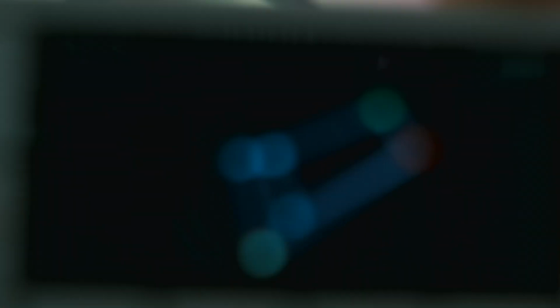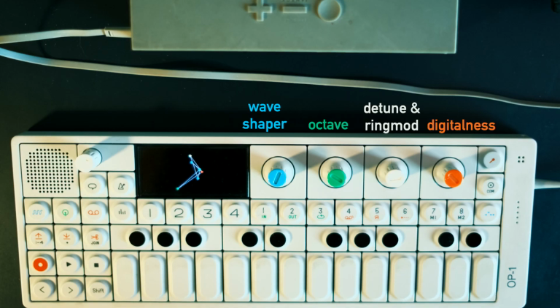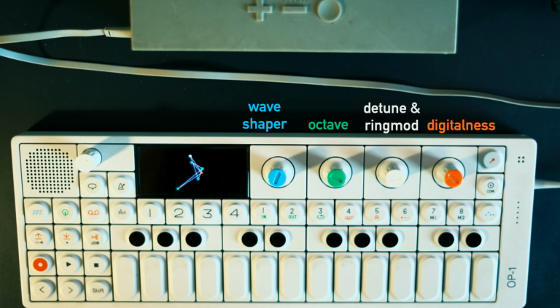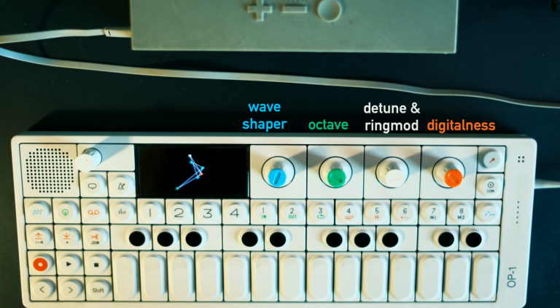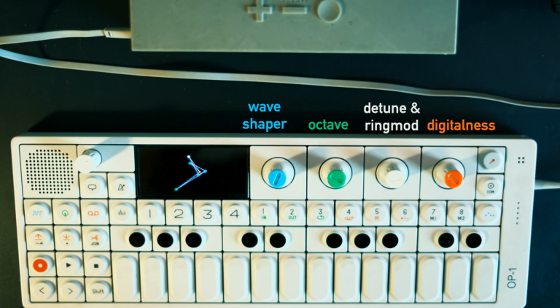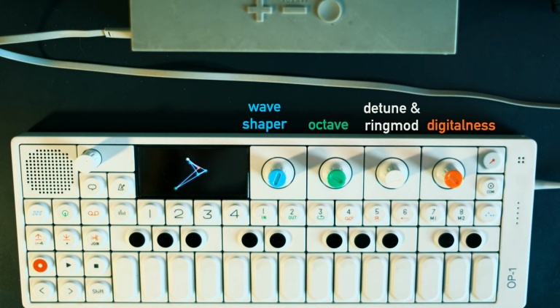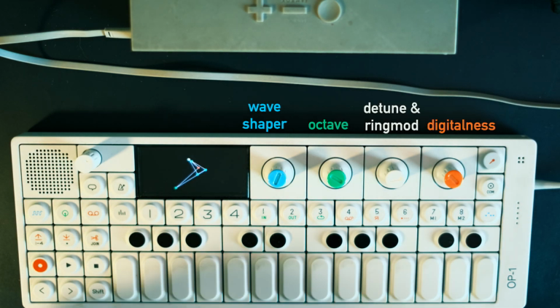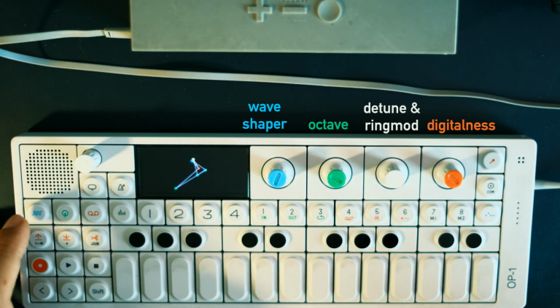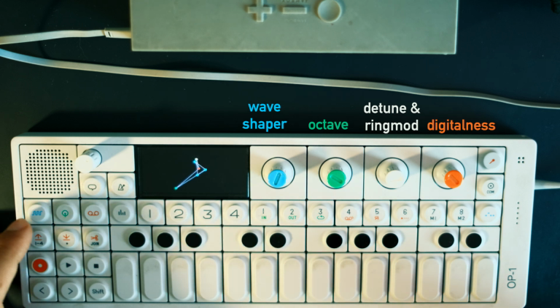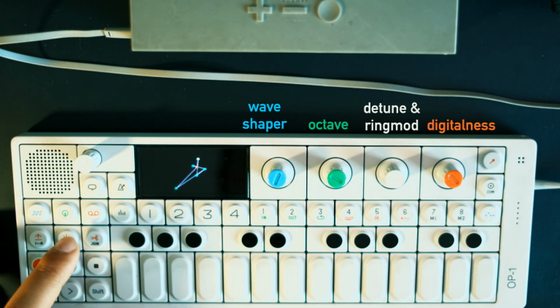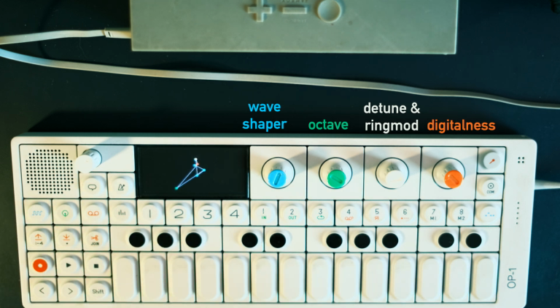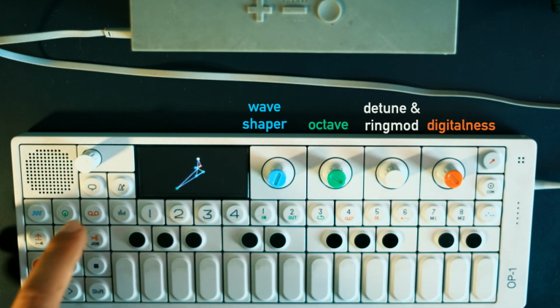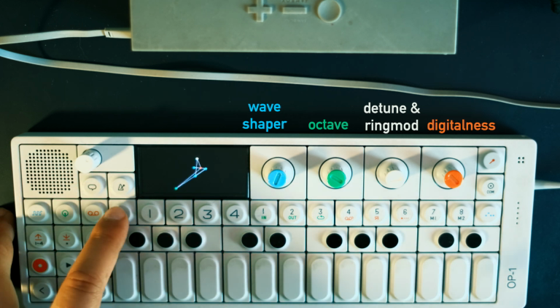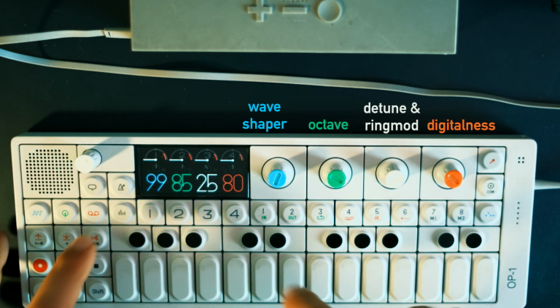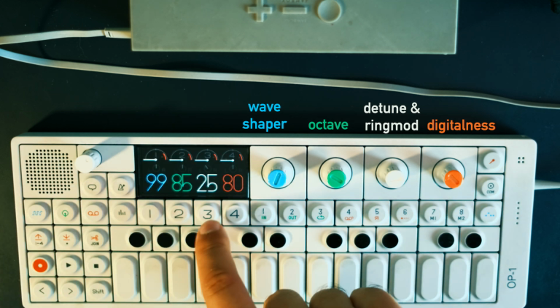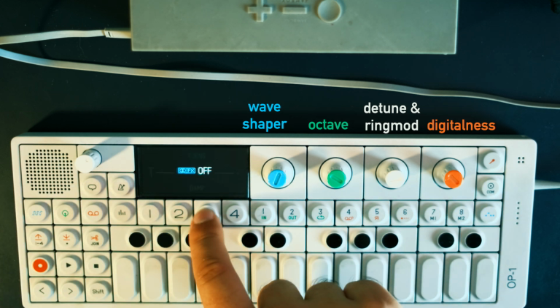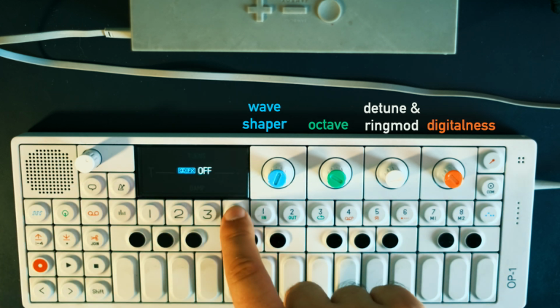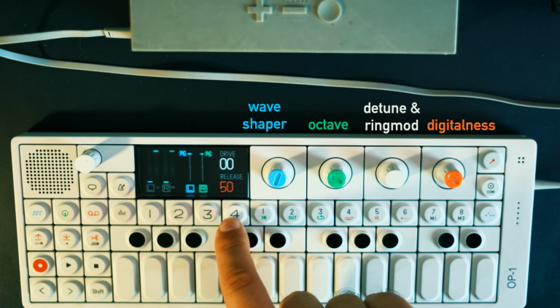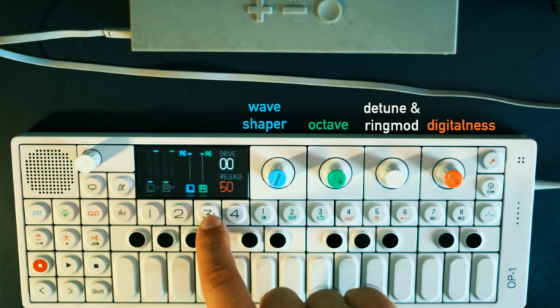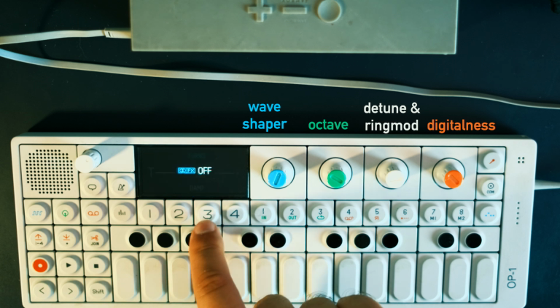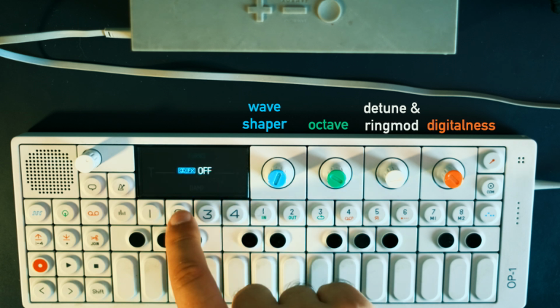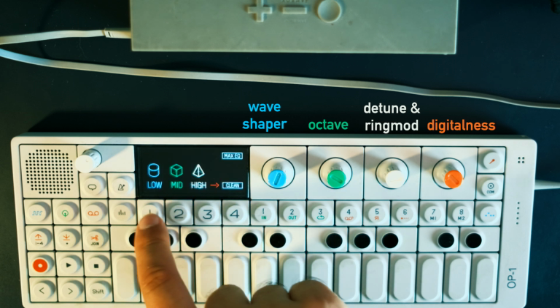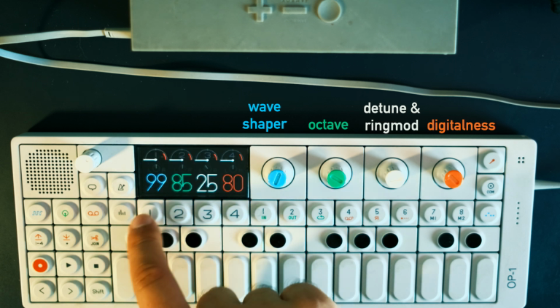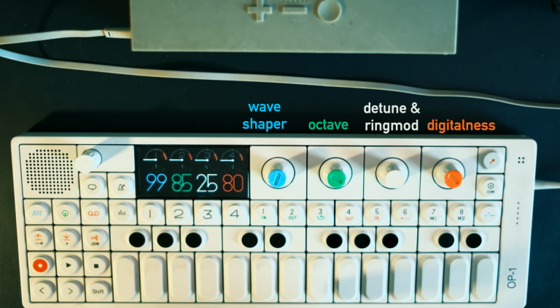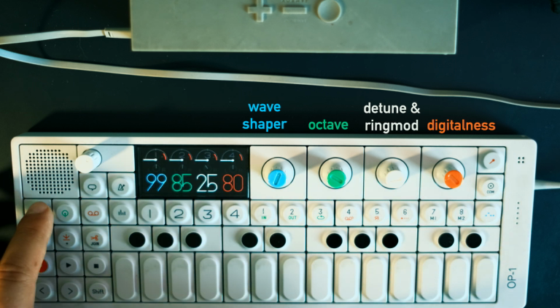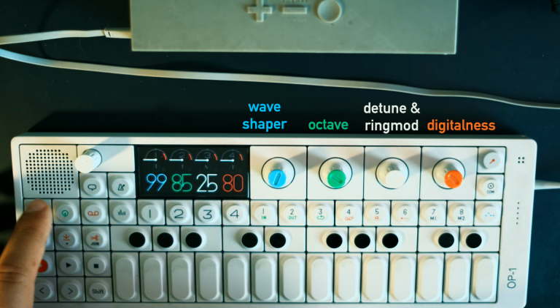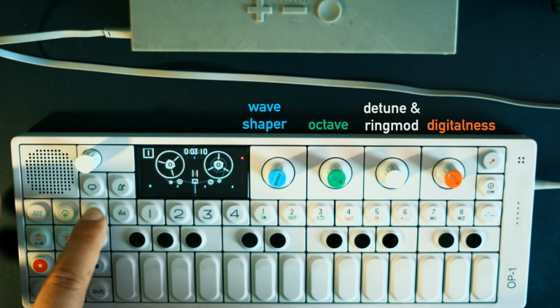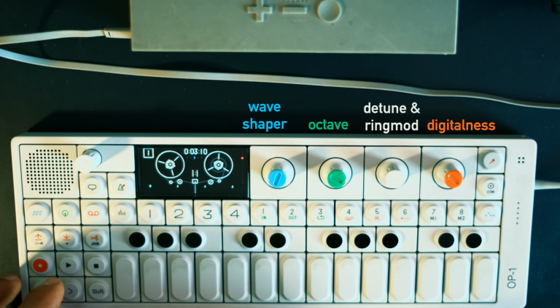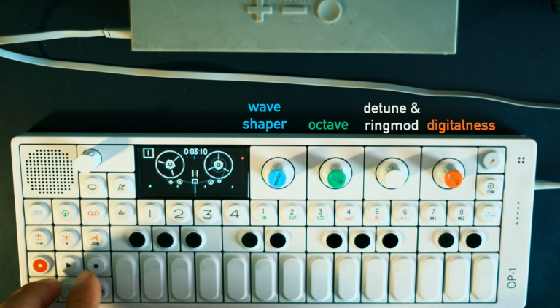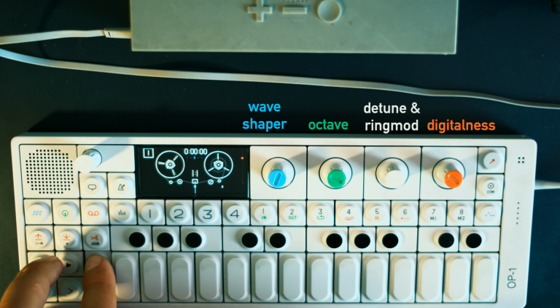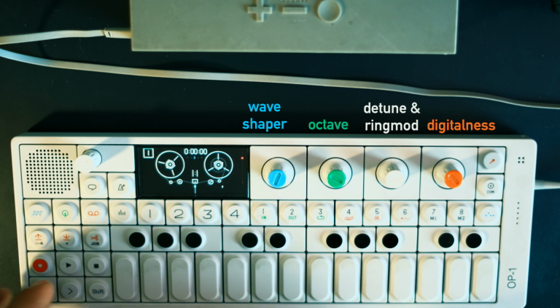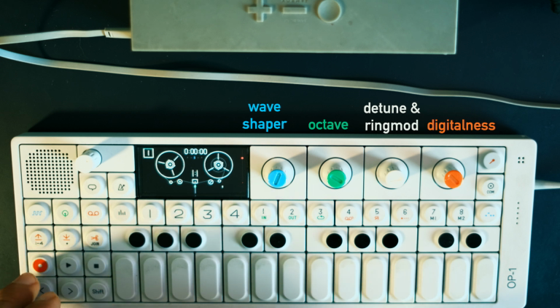Key thing to remember about Digital is that the green and white knobs control the sound generation aspects of Digital, while the blue and orange knobs control the flavor and tonality of Digital.